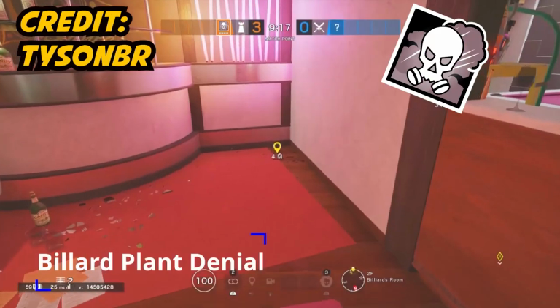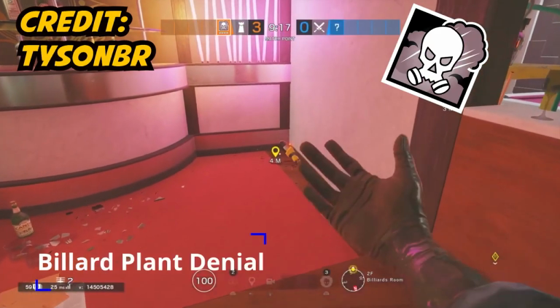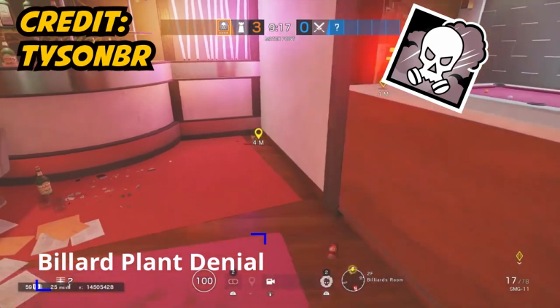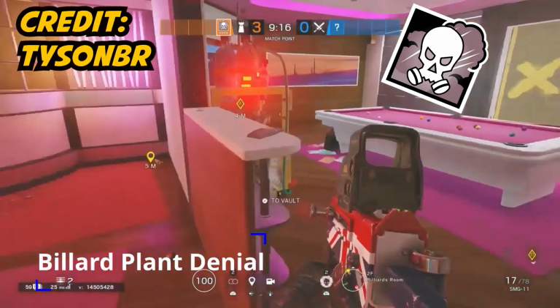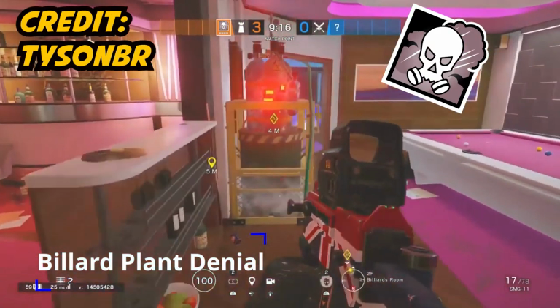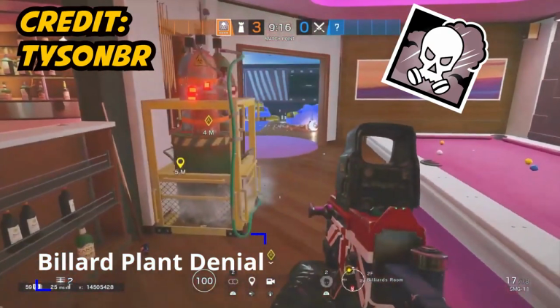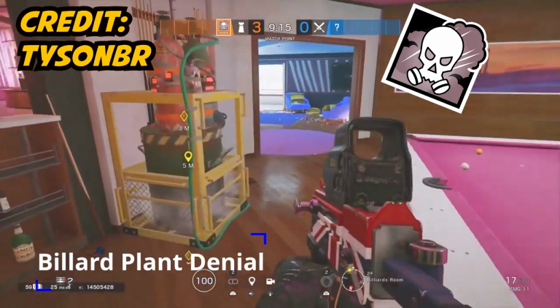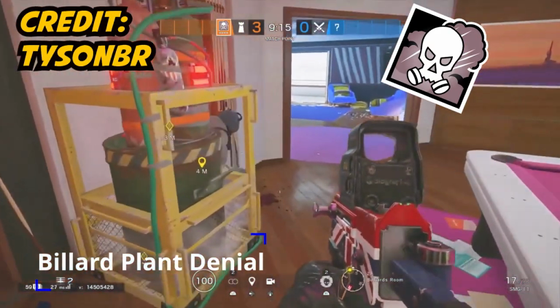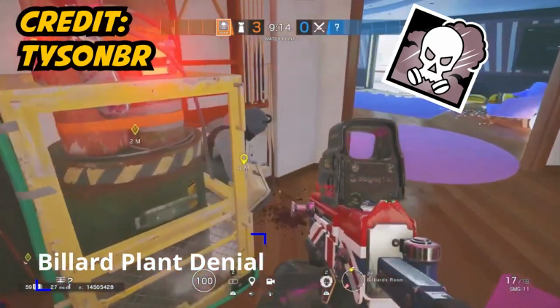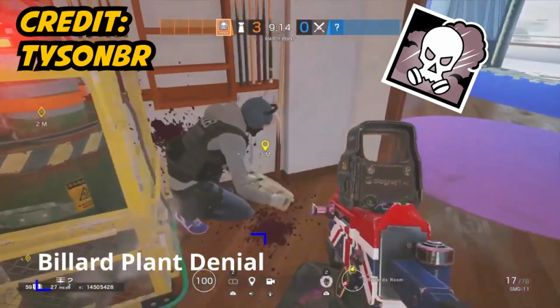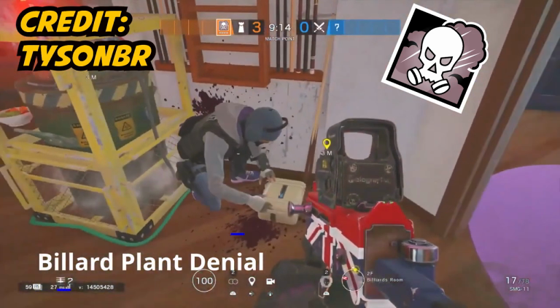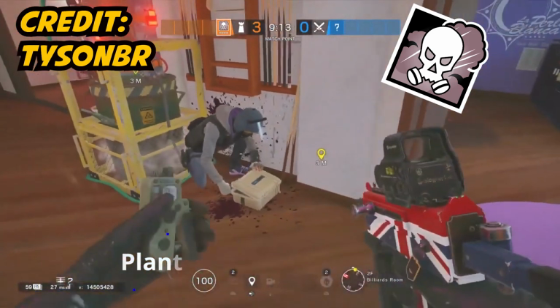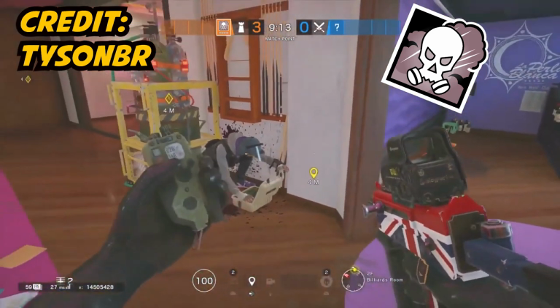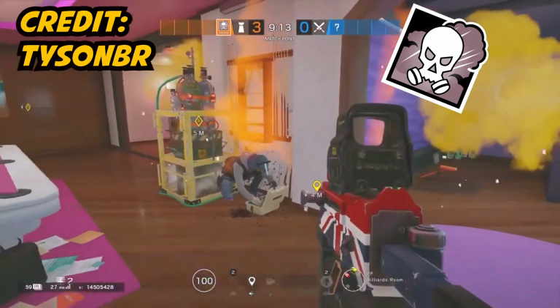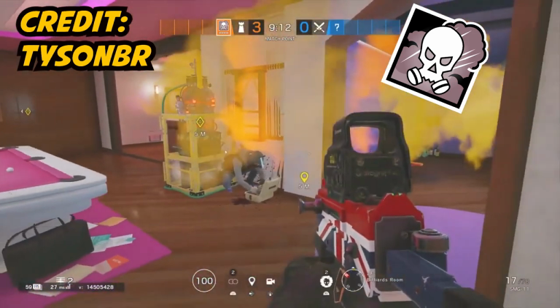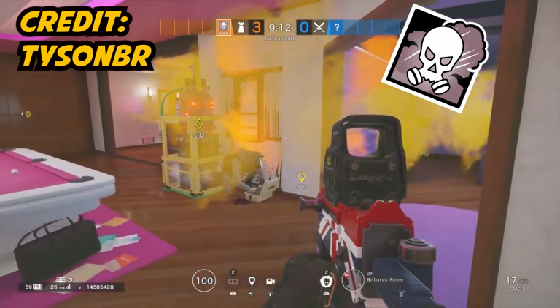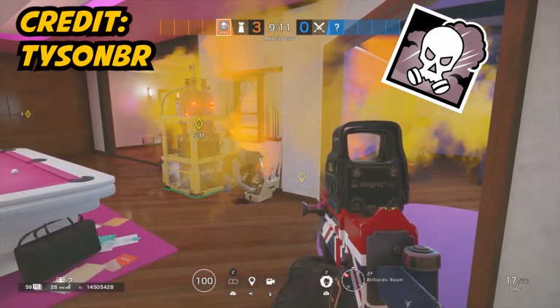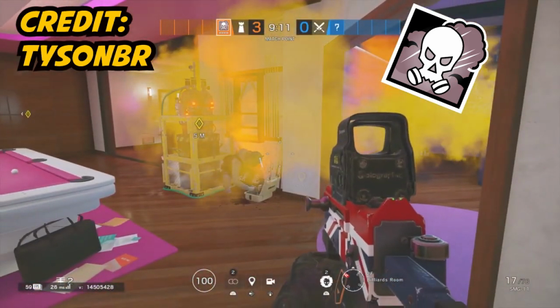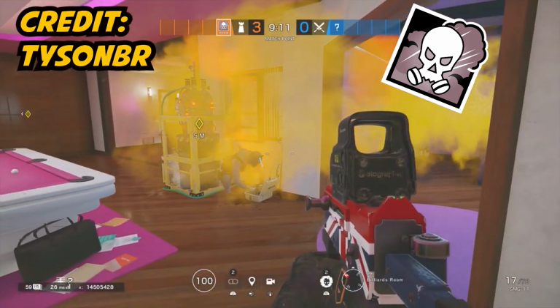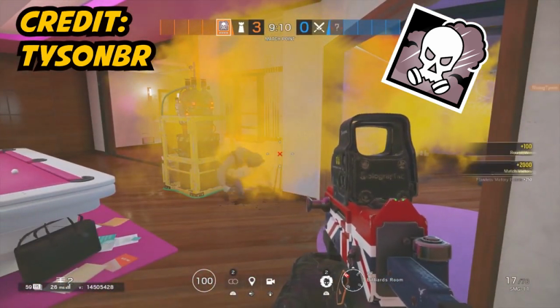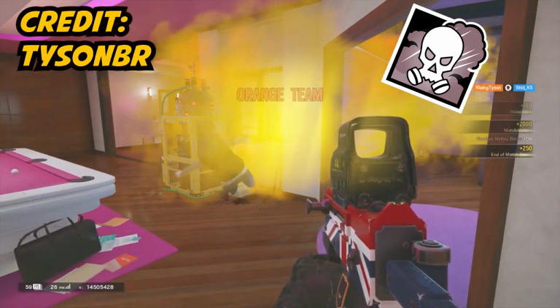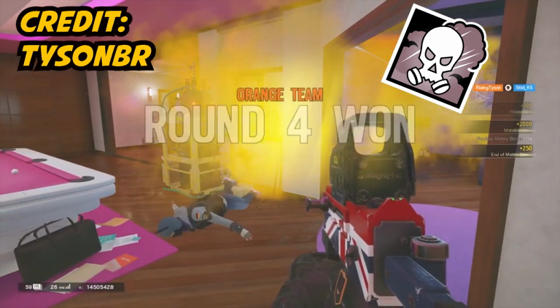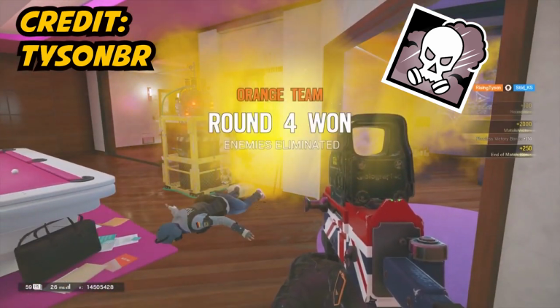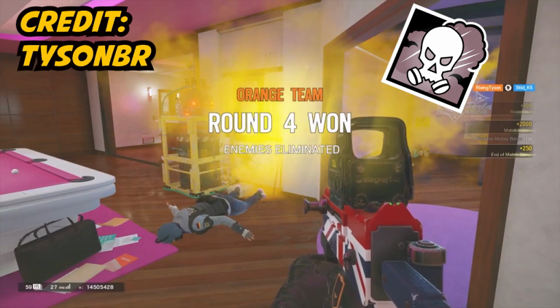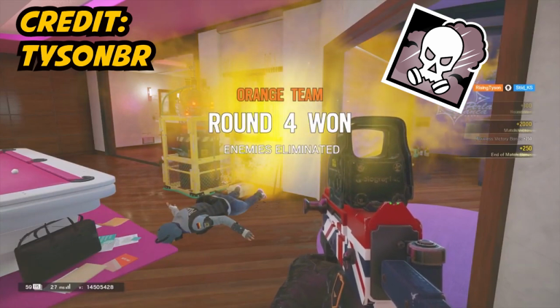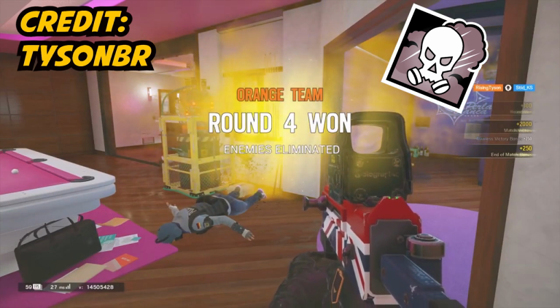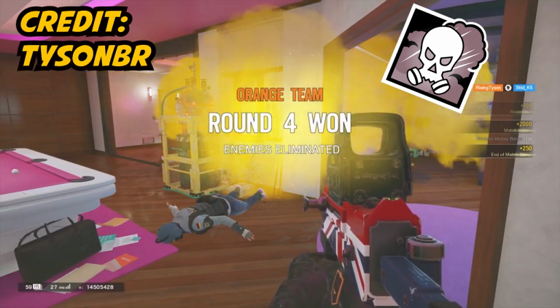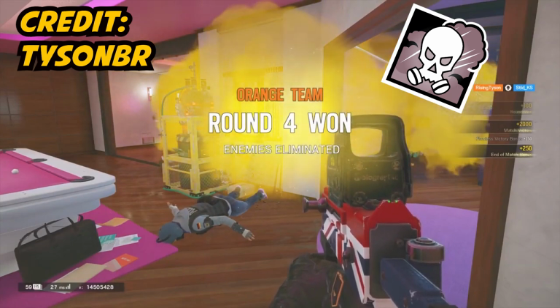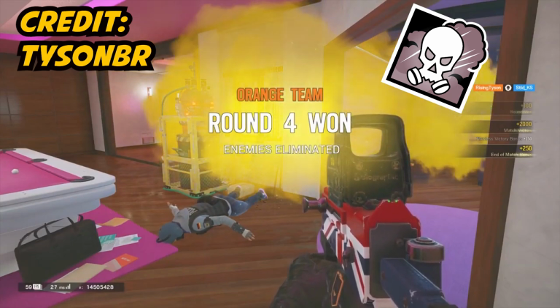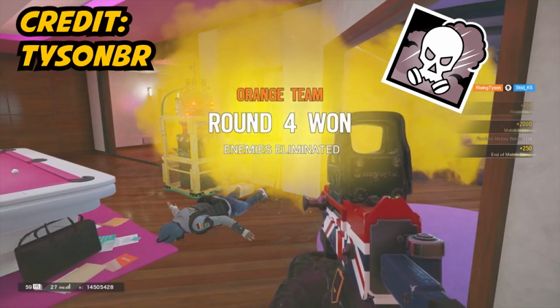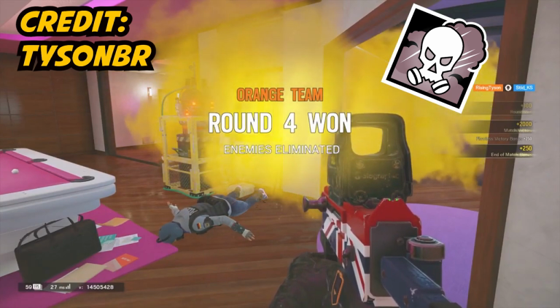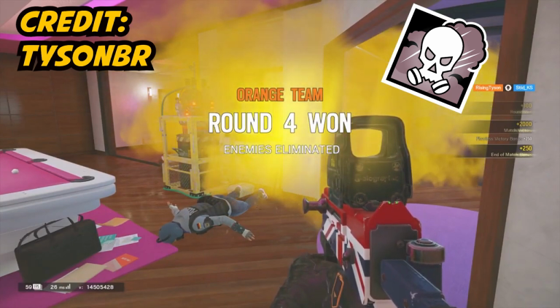Use Smoke's smoke canister to actually deny plant. It actually clips through walls. Tyson BR does an amazing job breaking down a bunch of different spots — if you want to go watch his video, I'll drop his link down in the comments below.